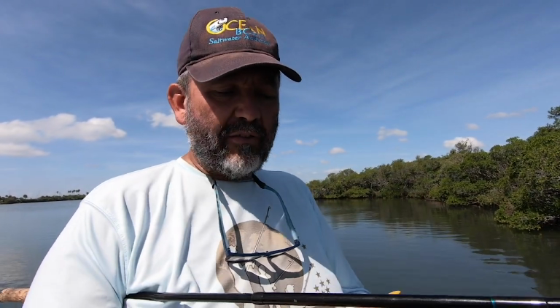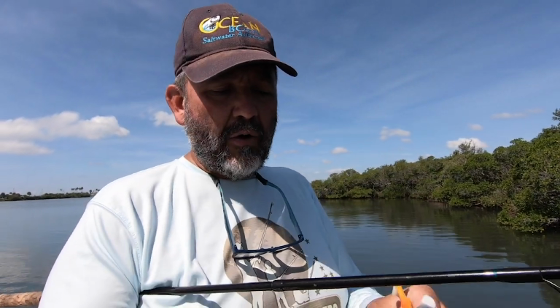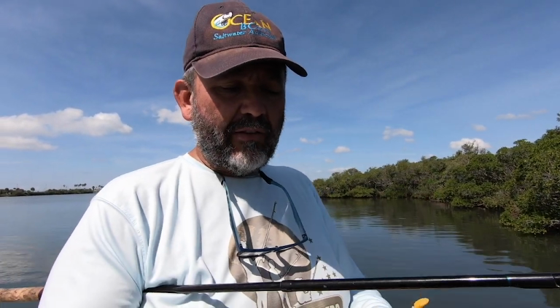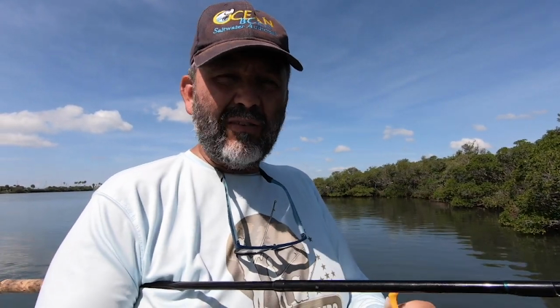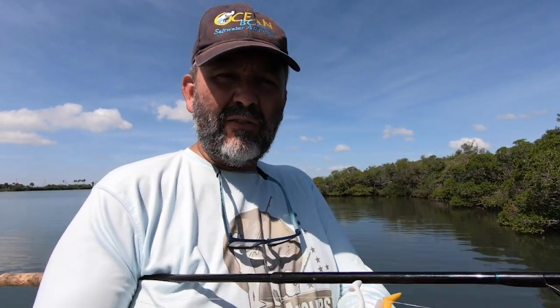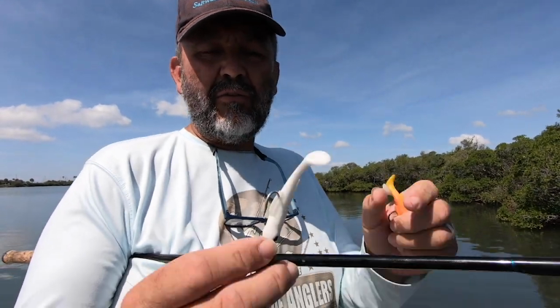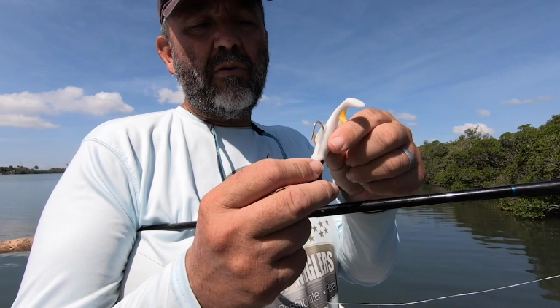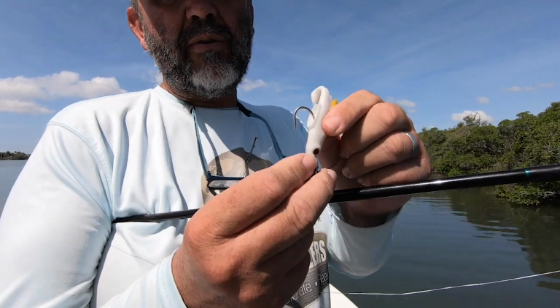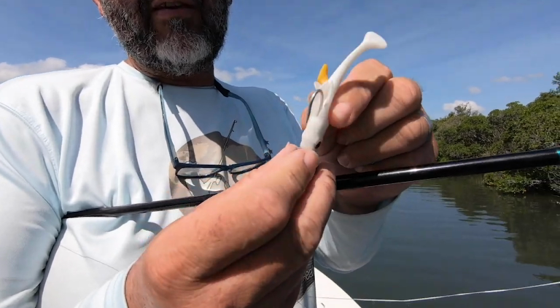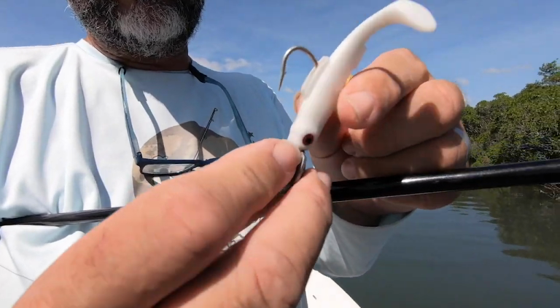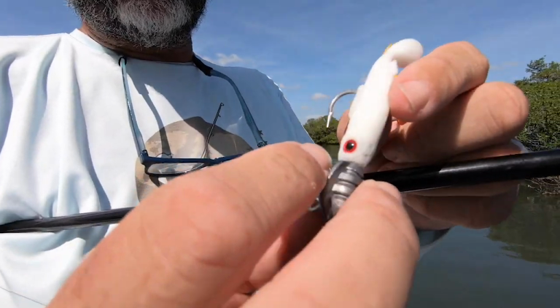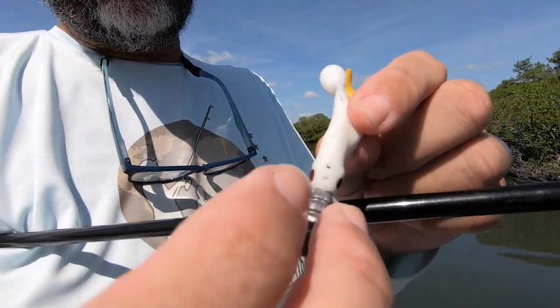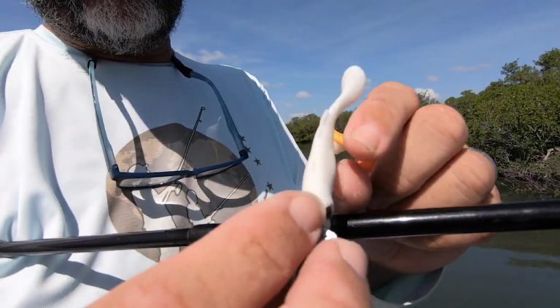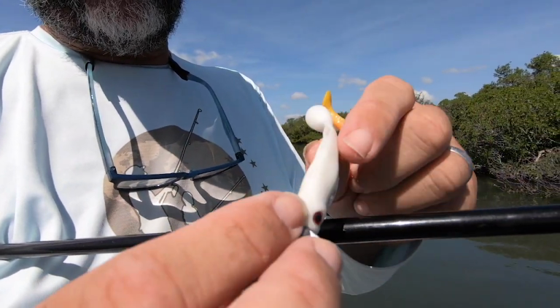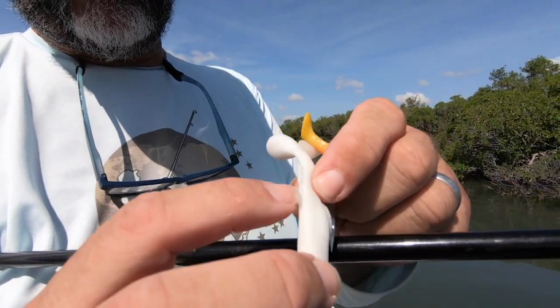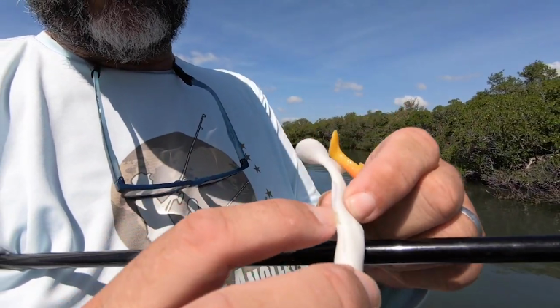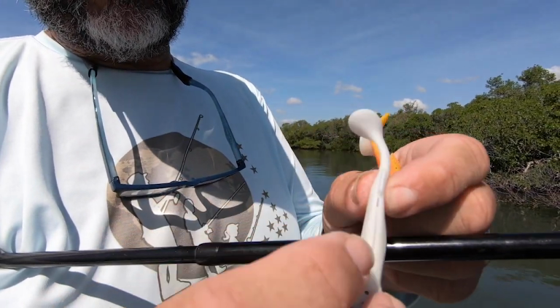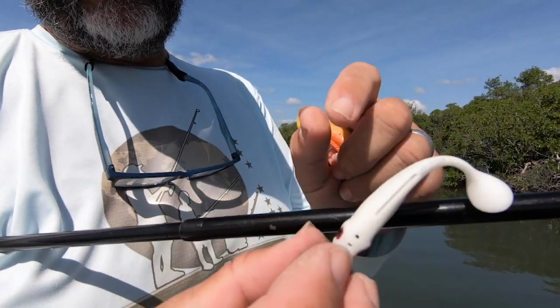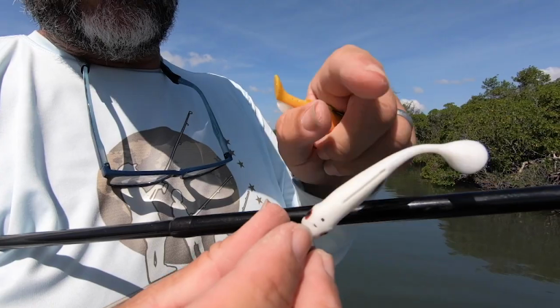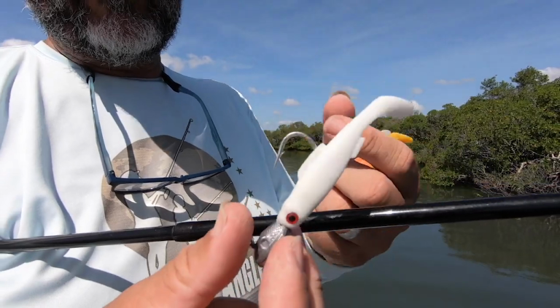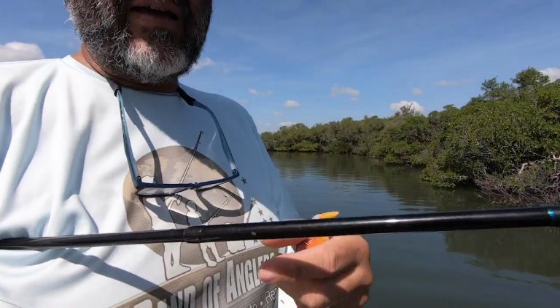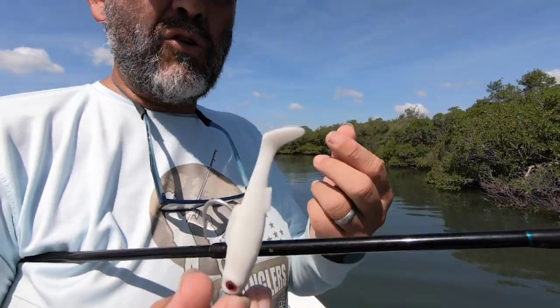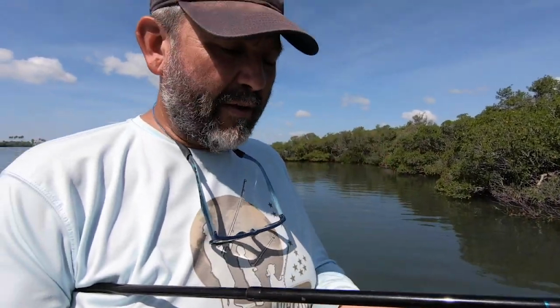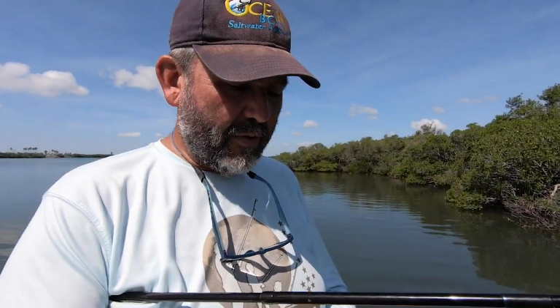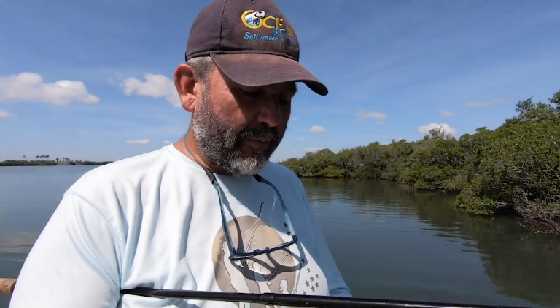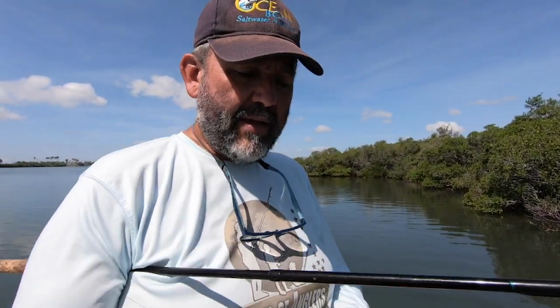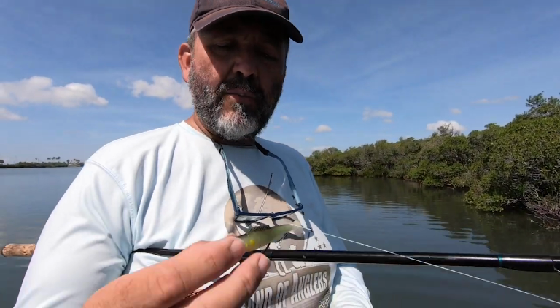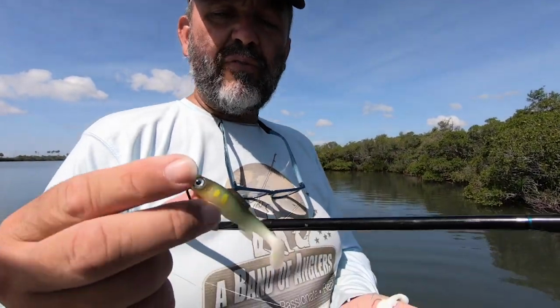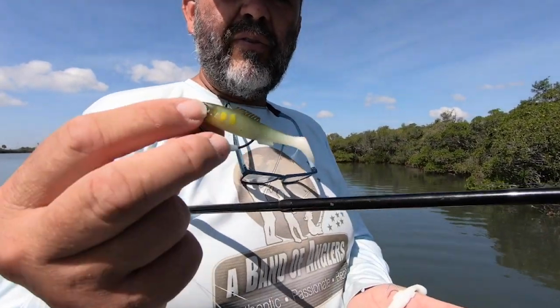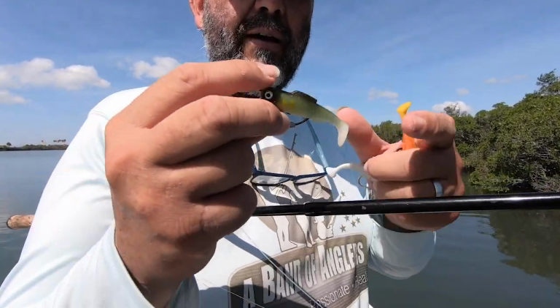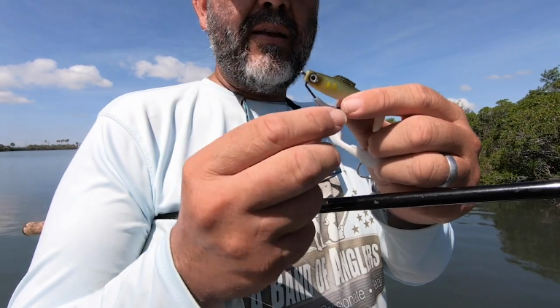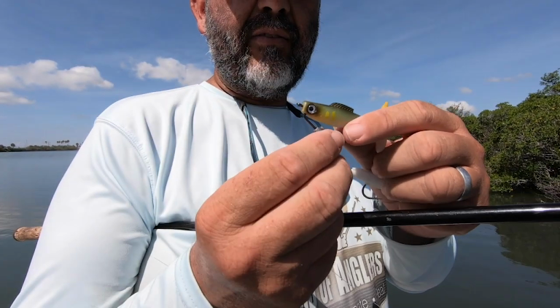There are already holes and slots into the lure, as you can see here. There are holes going through, all in the nose, so you can position all kinds of hooks.